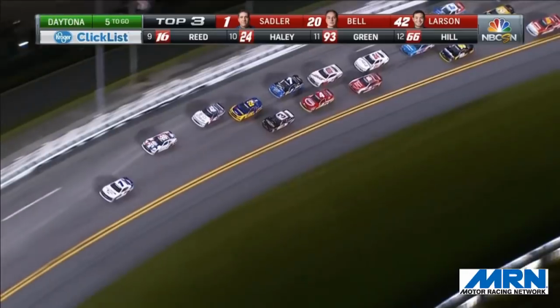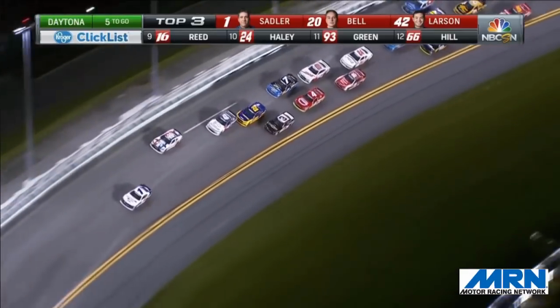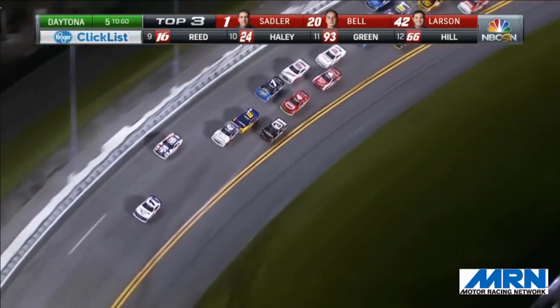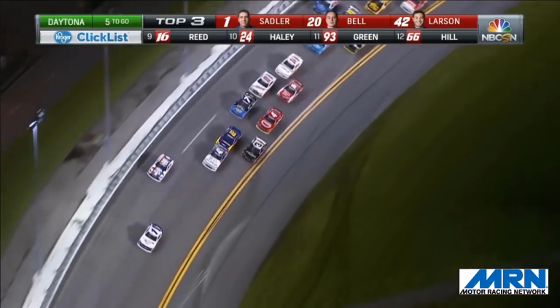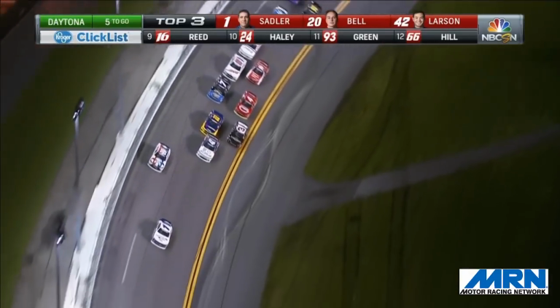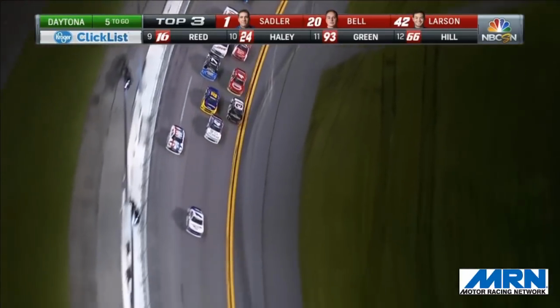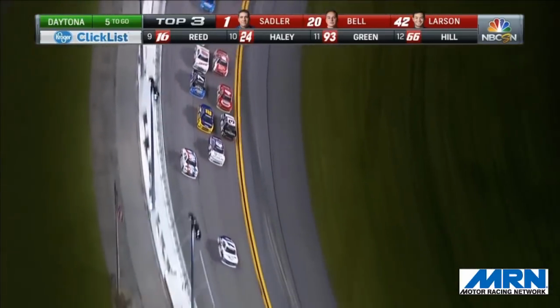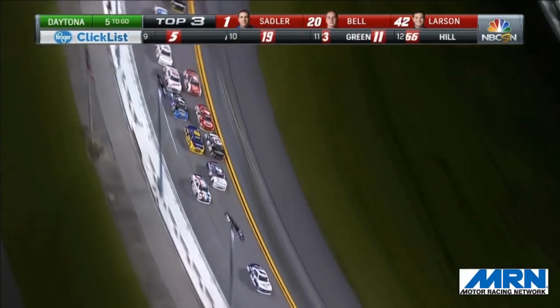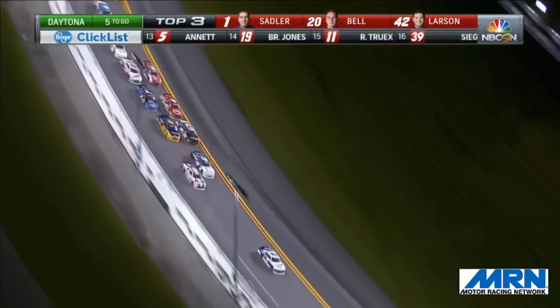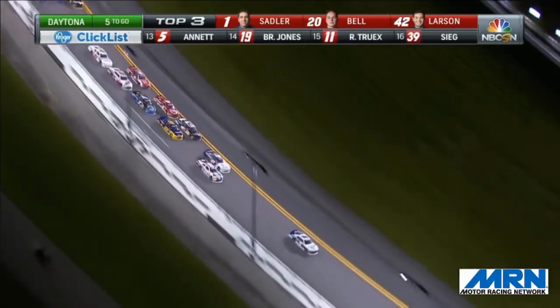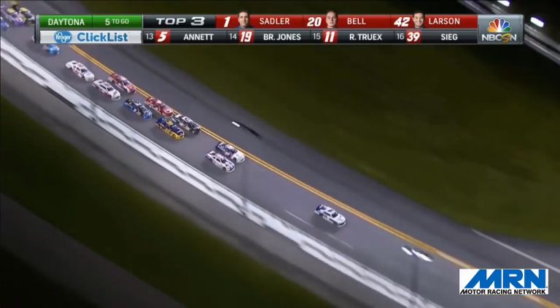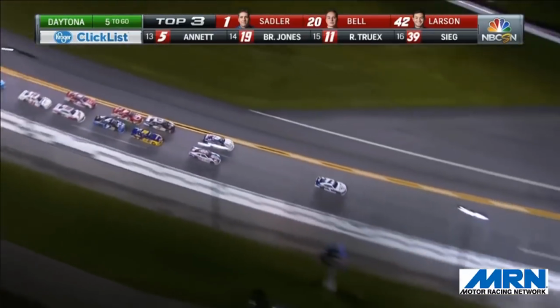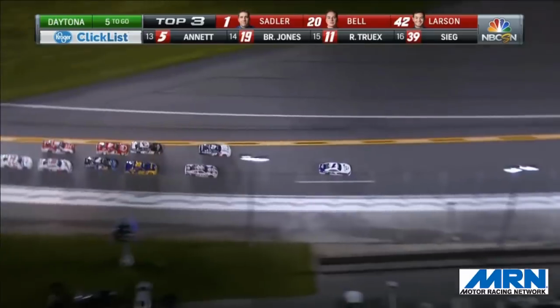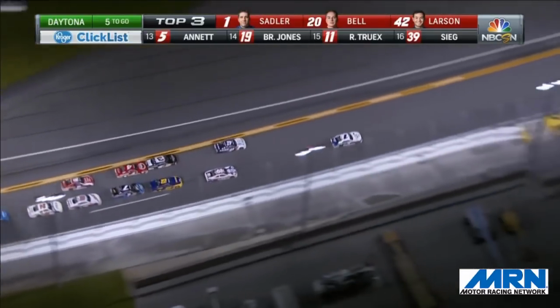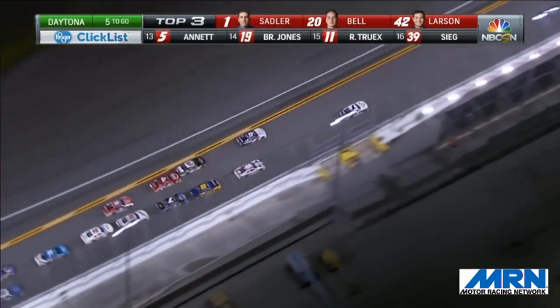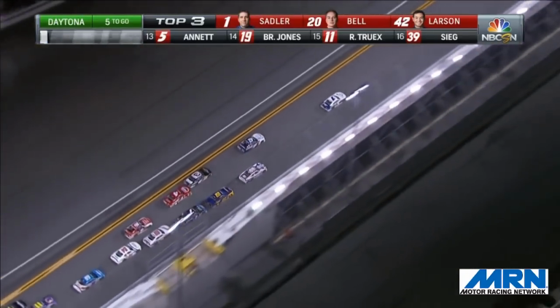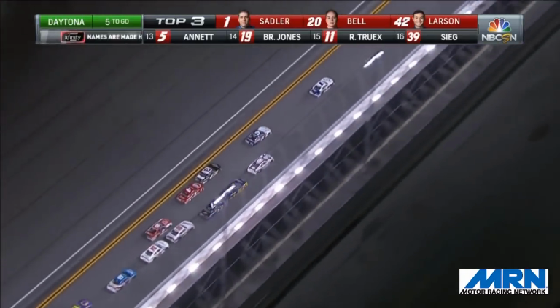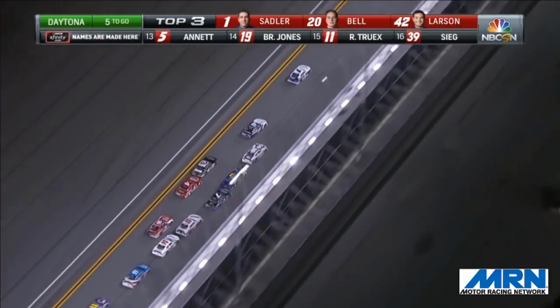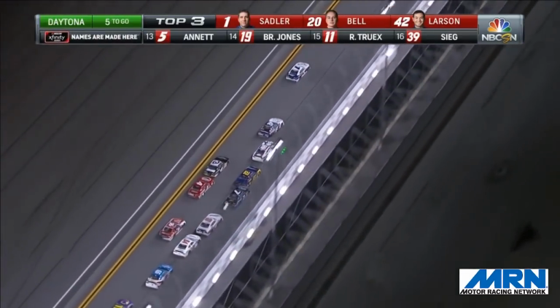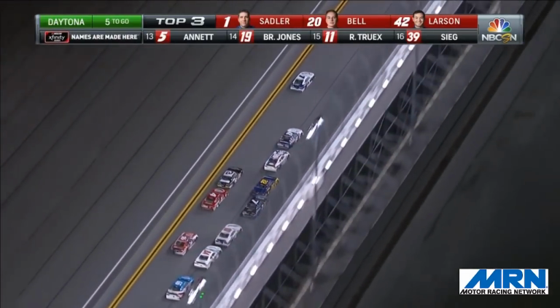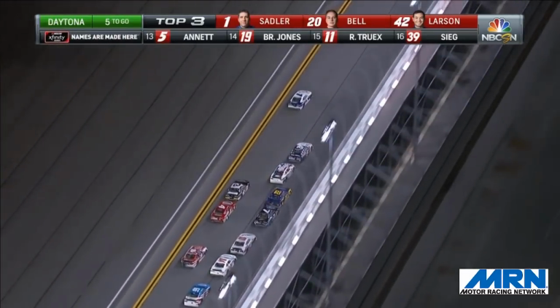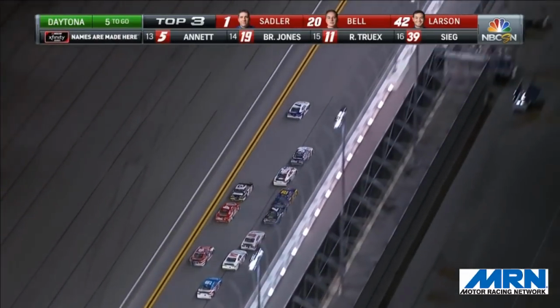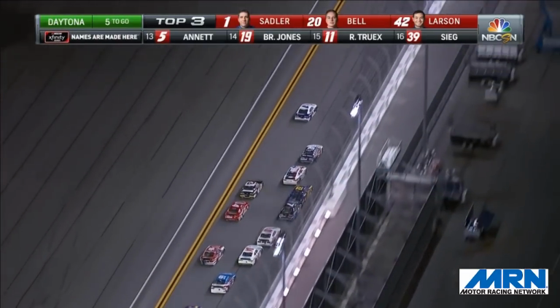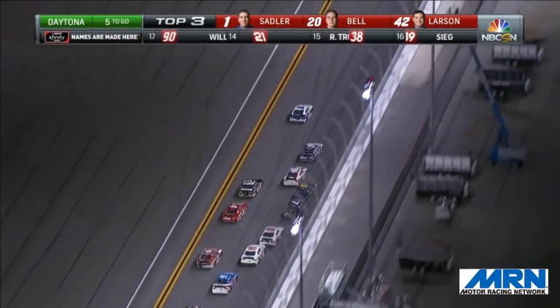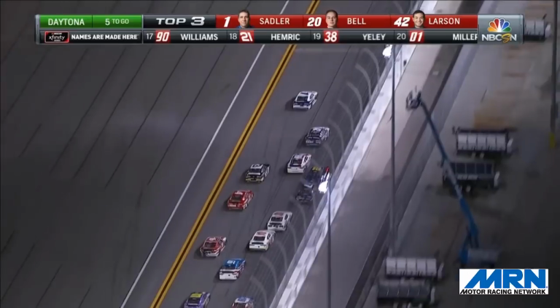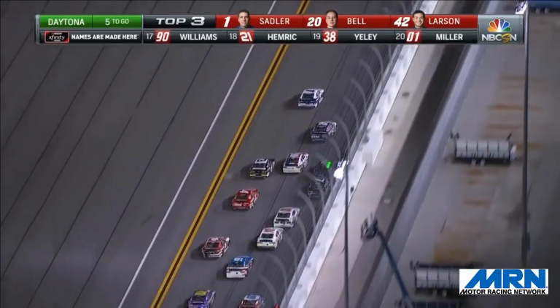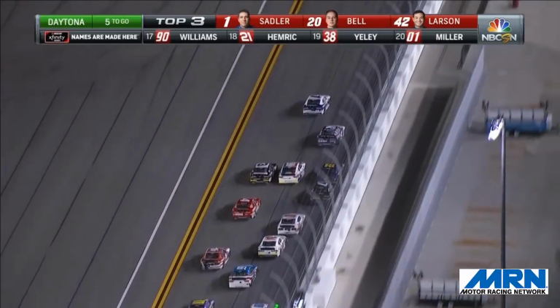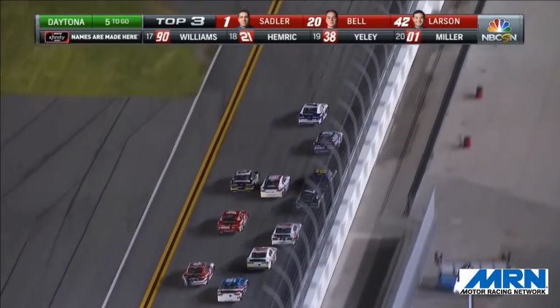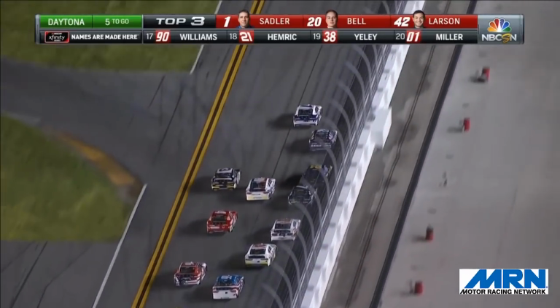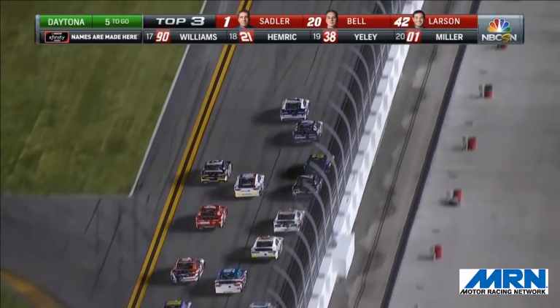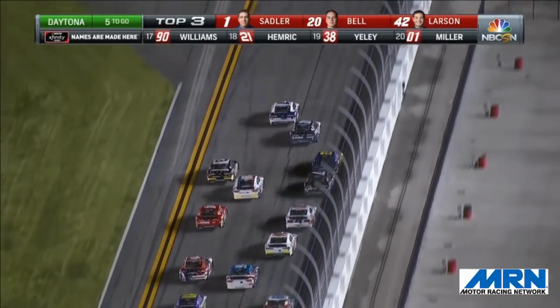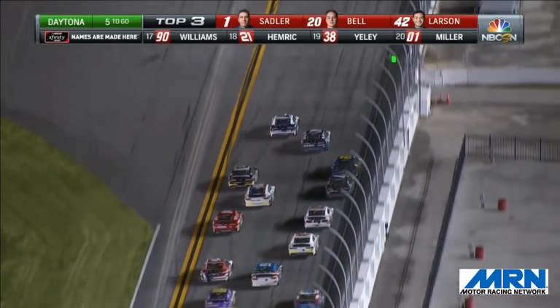Larson goes up the track and nearly gets clipped by Ryan Blaney. He'll dive to the bottom and beat Bell off turn number two for second — excellent move by Larson. He's not done making those moves. He'll go from left to right to try to get a run on the race leader Elliott Sadler.